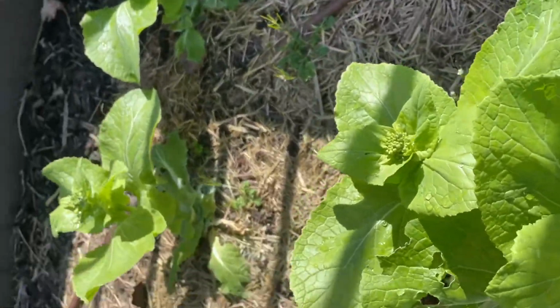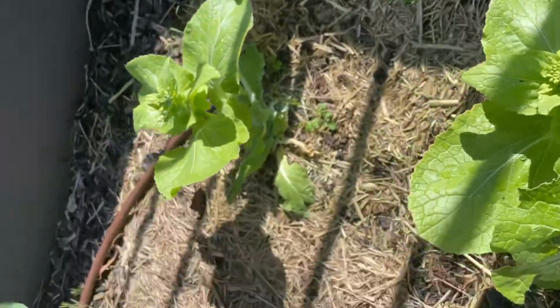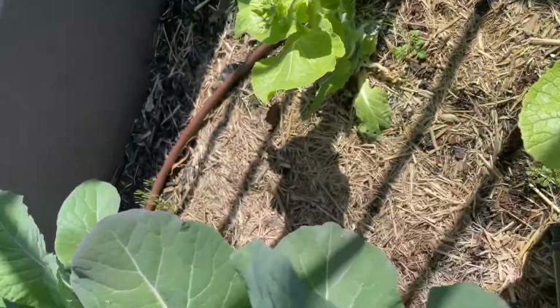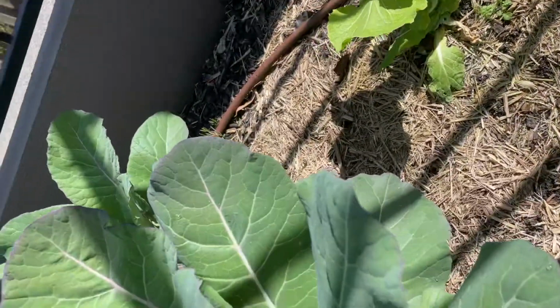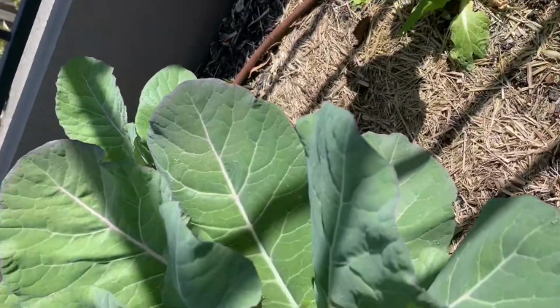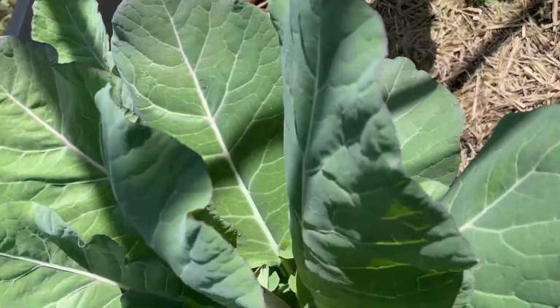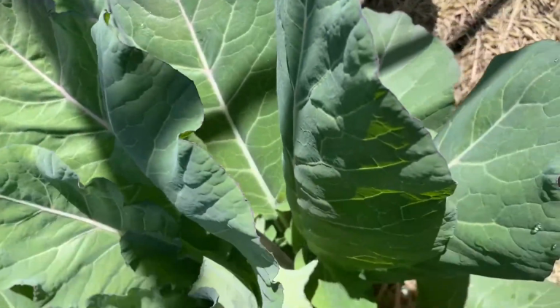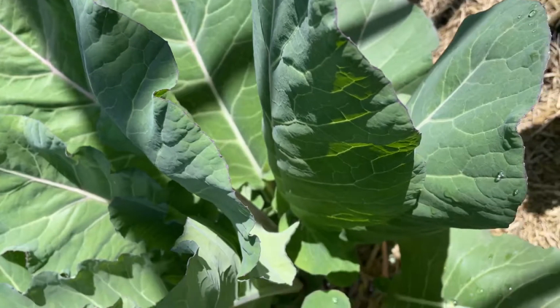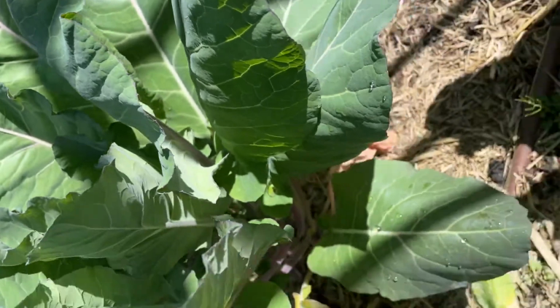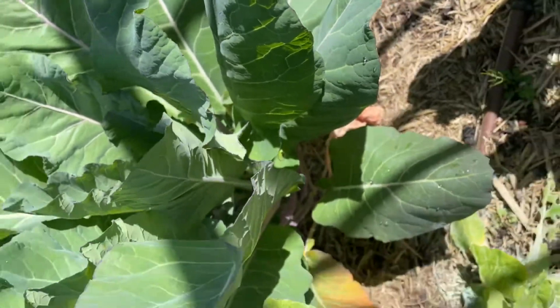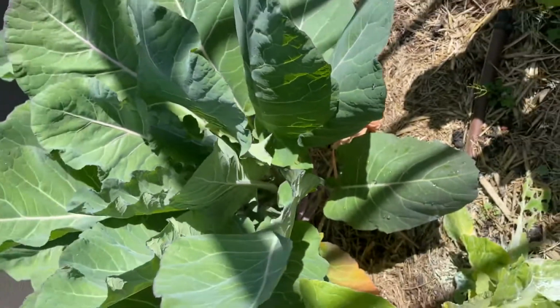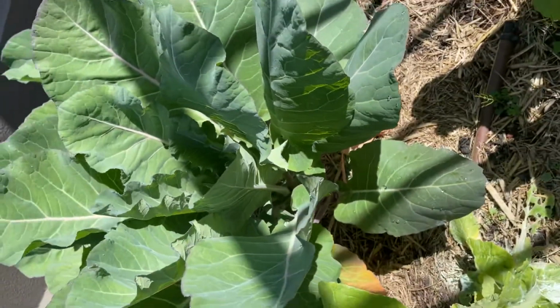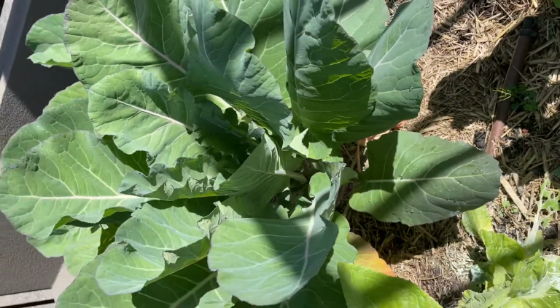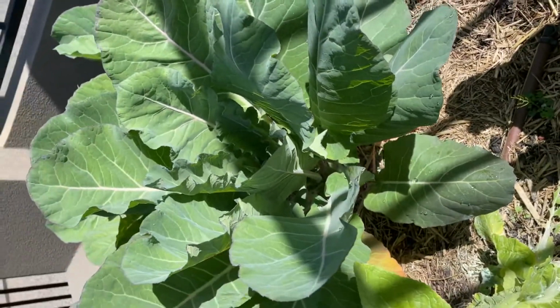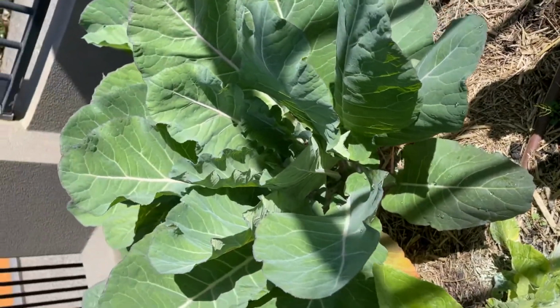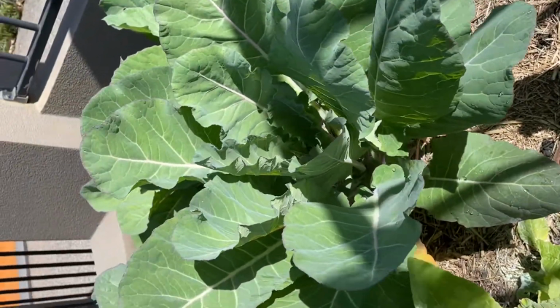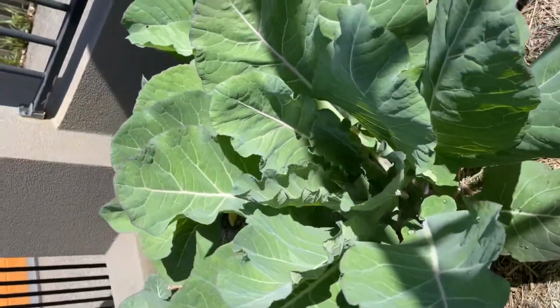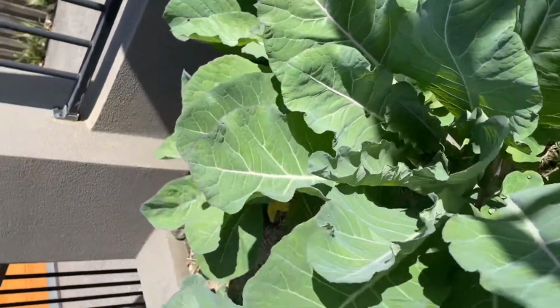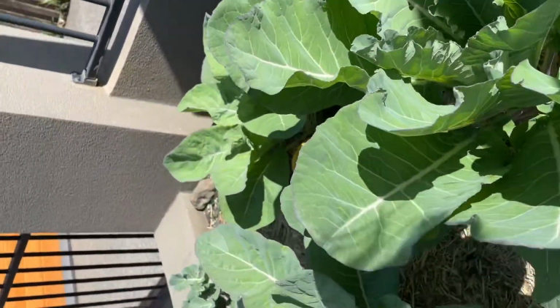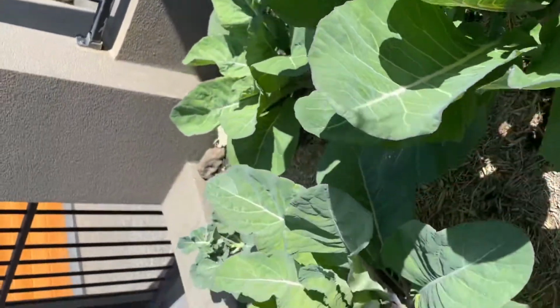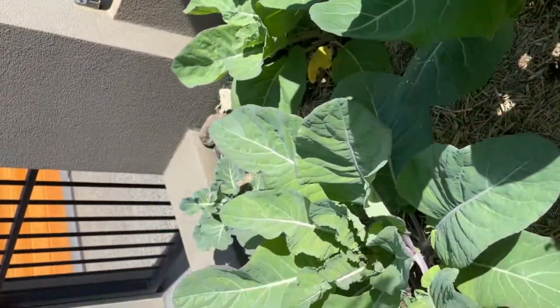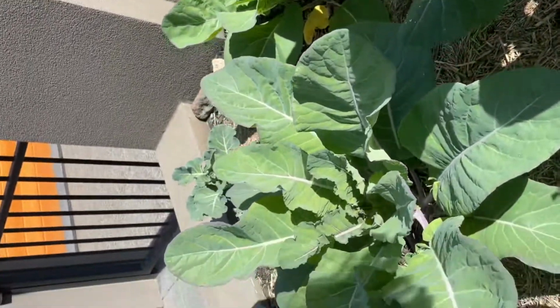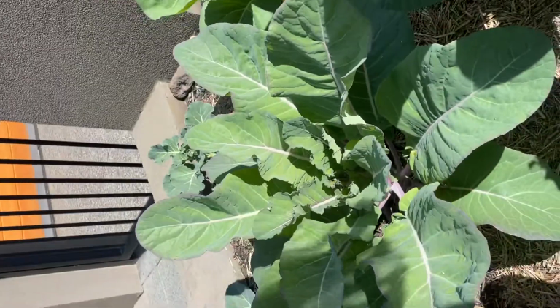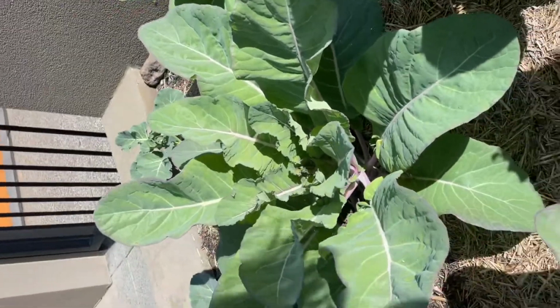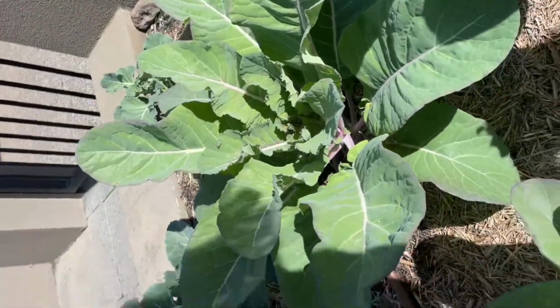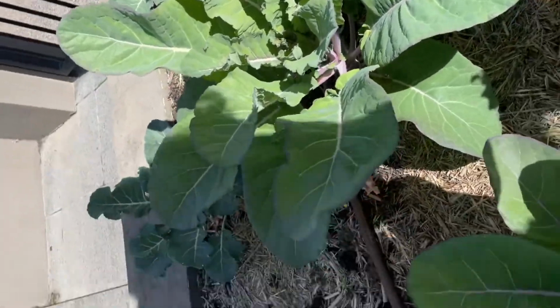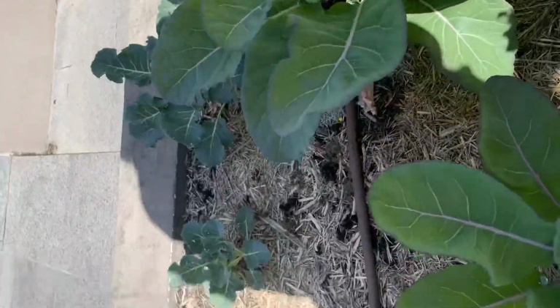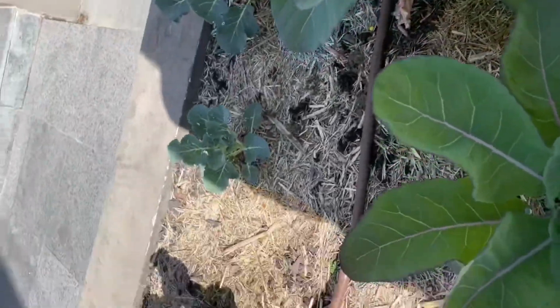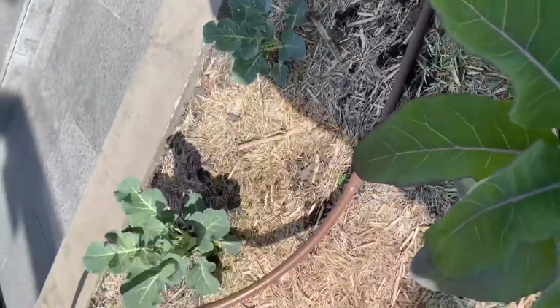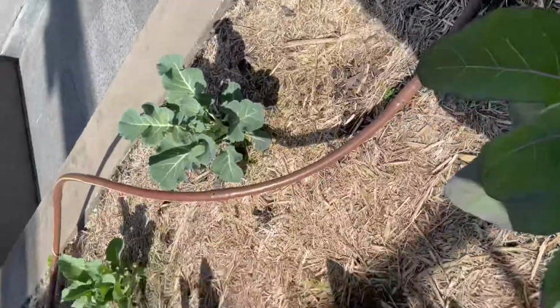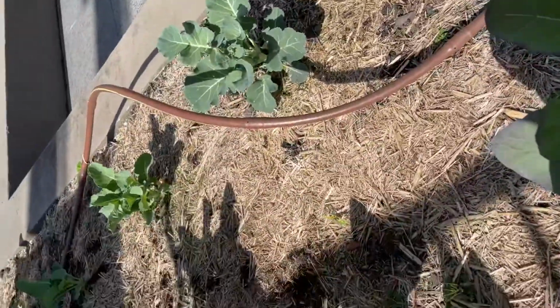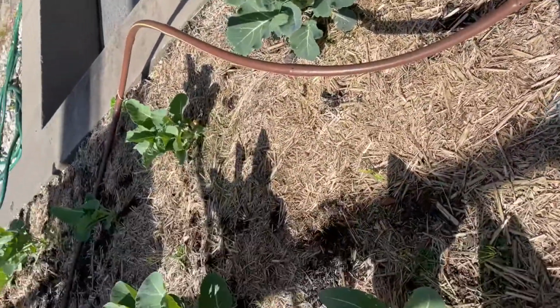Next to it is the big cauliflower plant that we're still waiting for the cauliflower to come along, with broccoli as well.